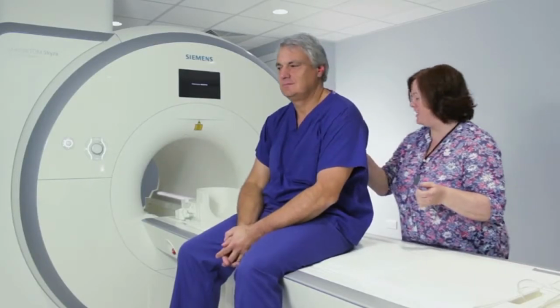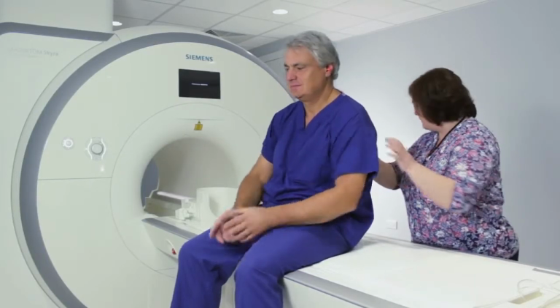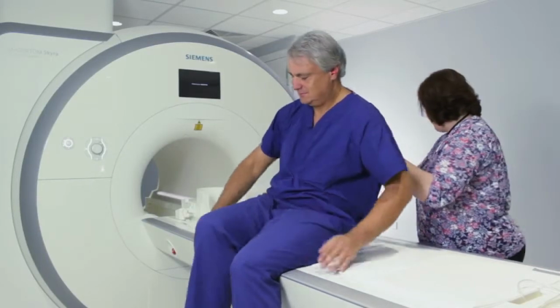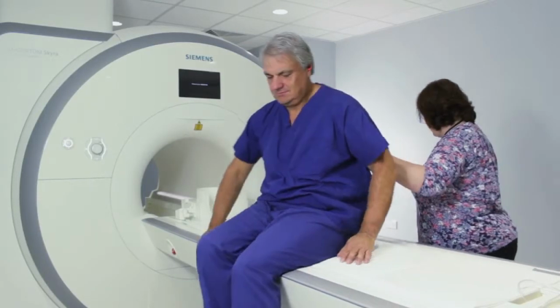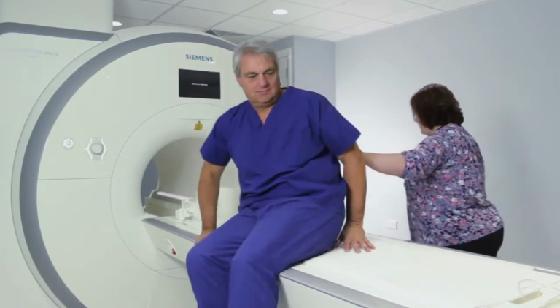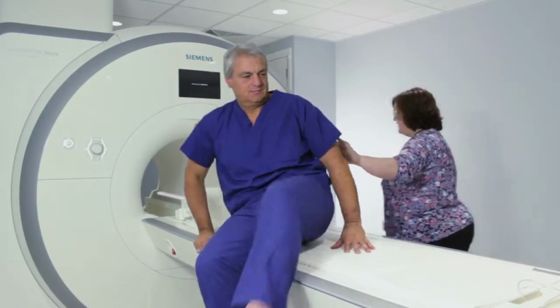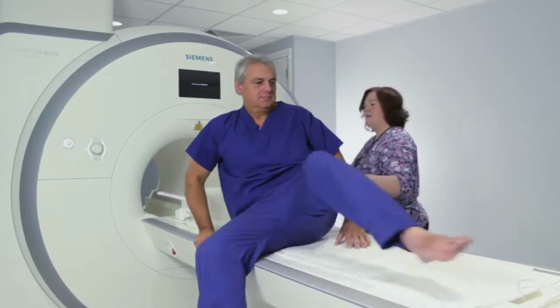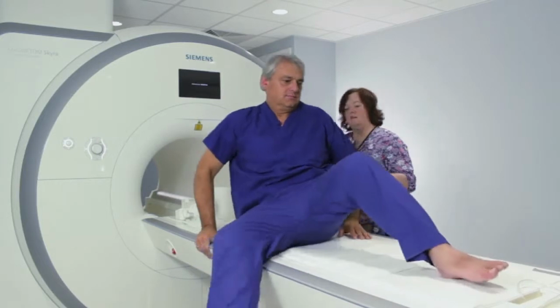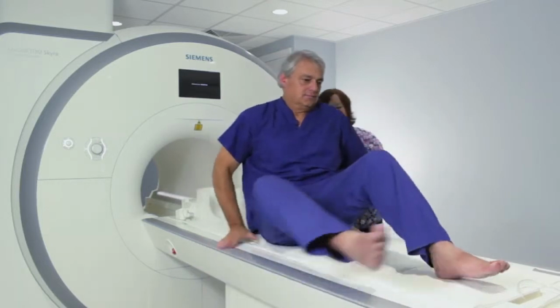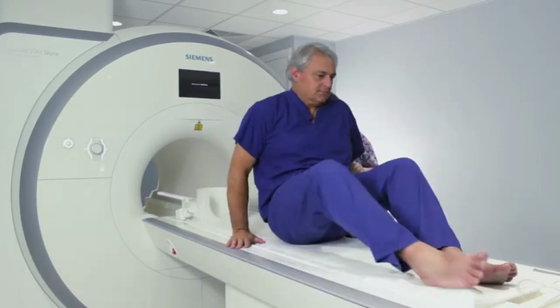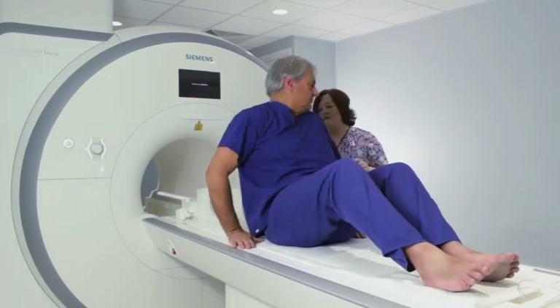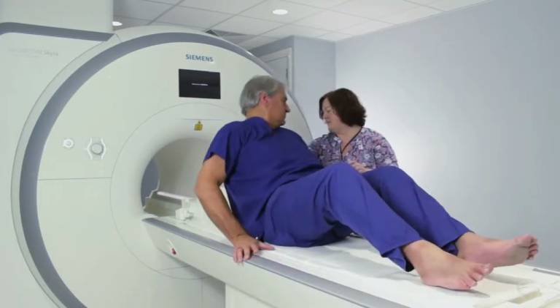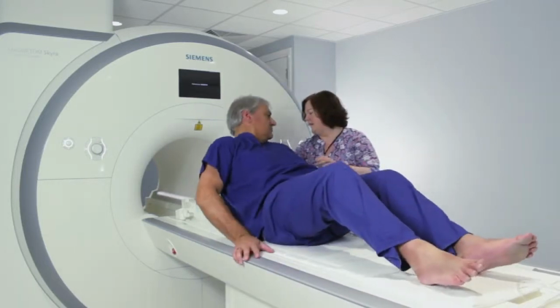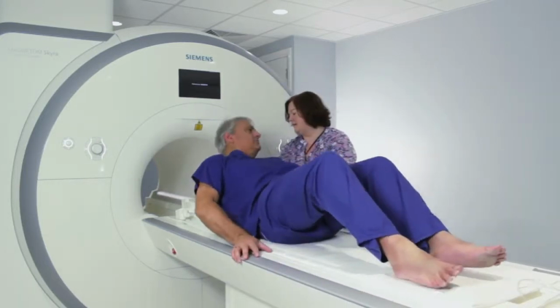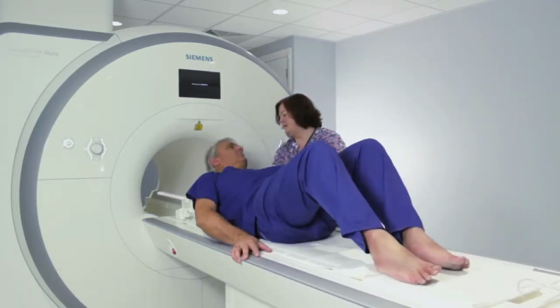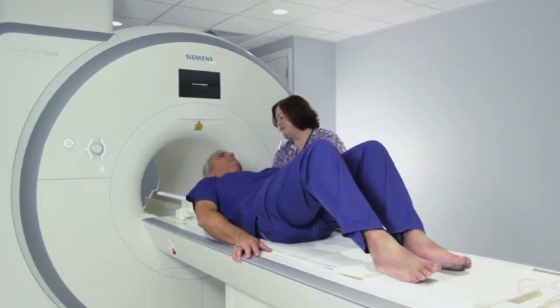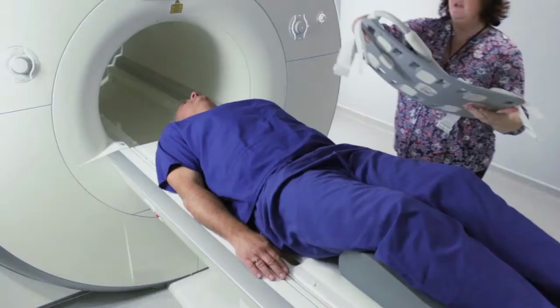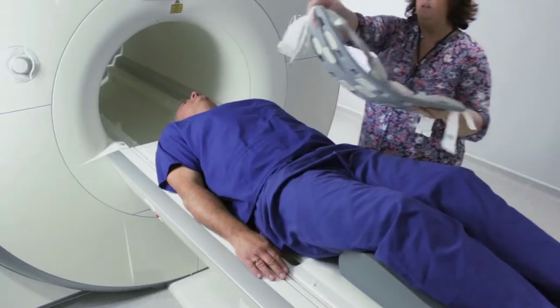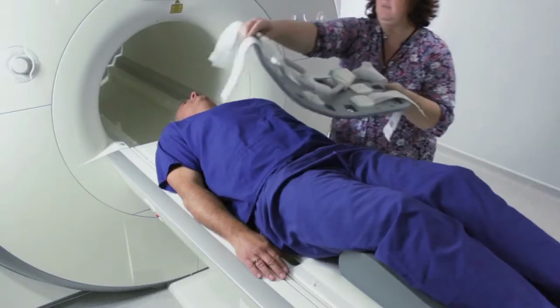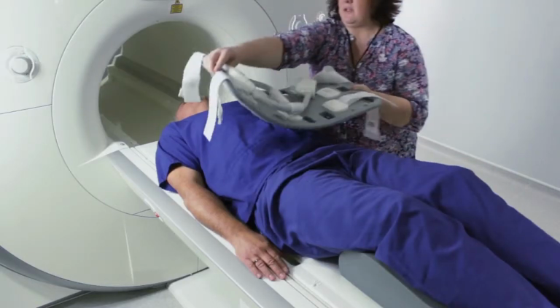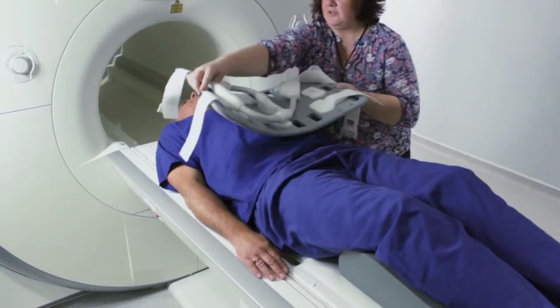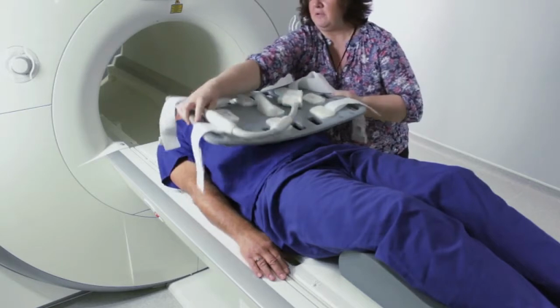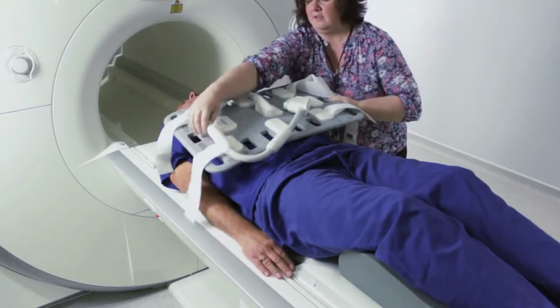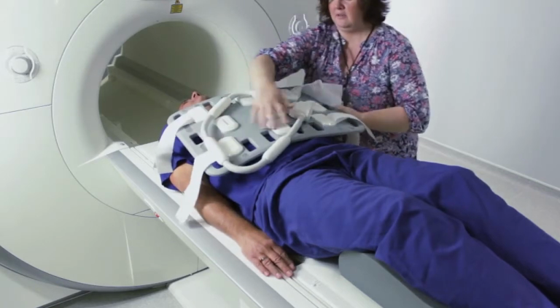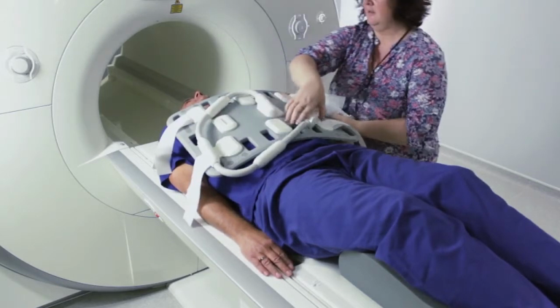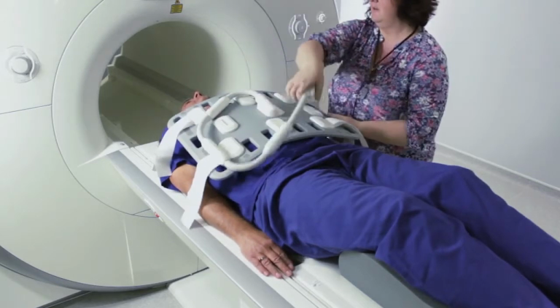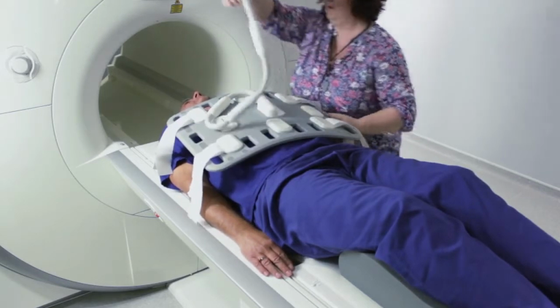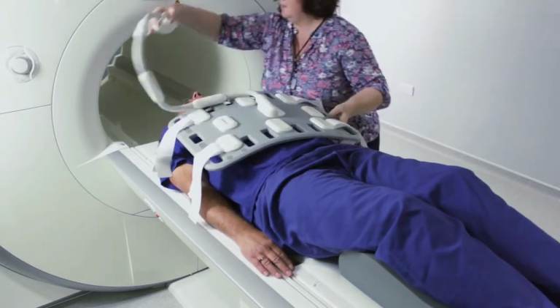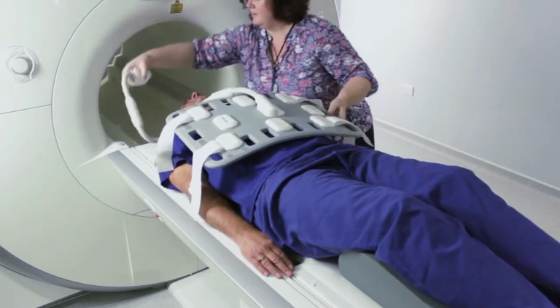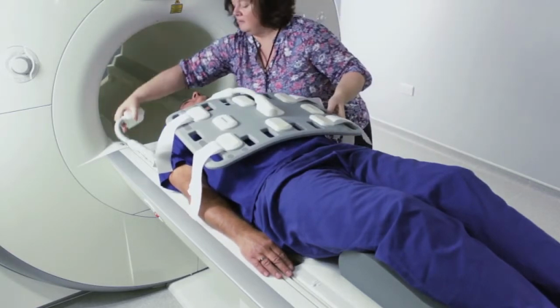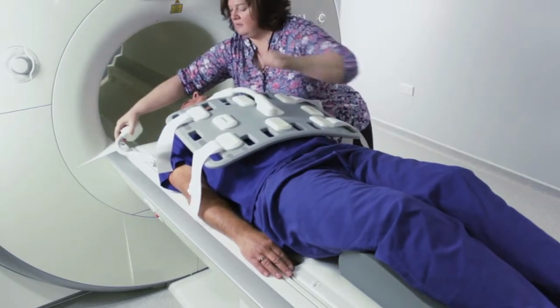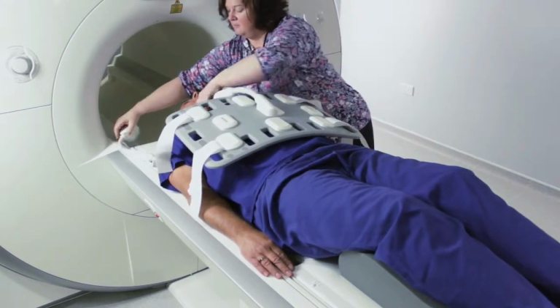You will be asked to lie on your back and depending on whether the scan is of your head or your abdomen, you will have to wear a different type of coil placed around your body. This receives all the information from that part of the scan.